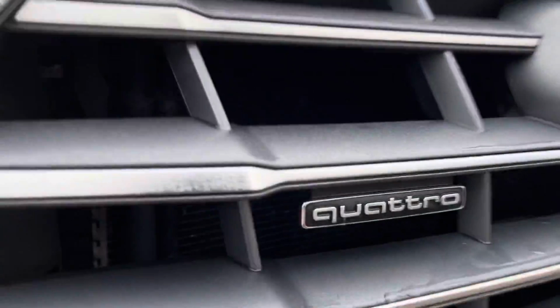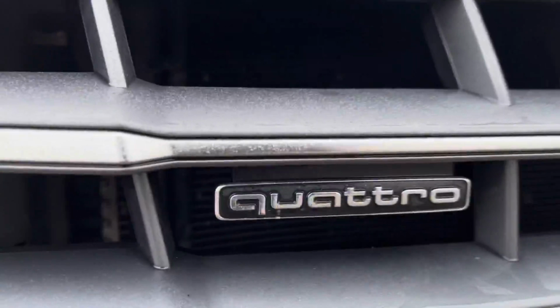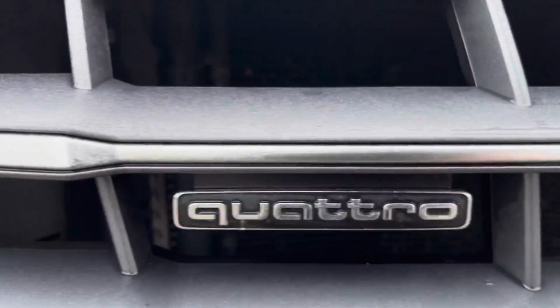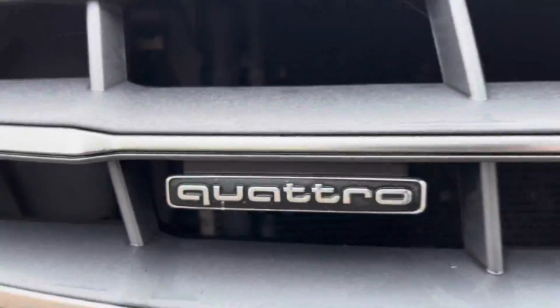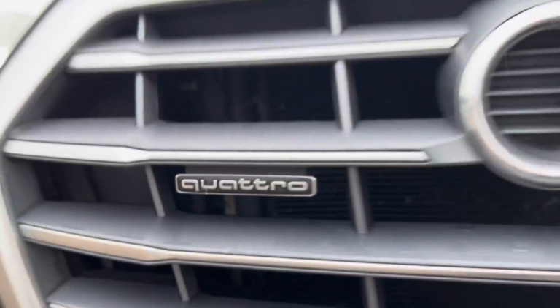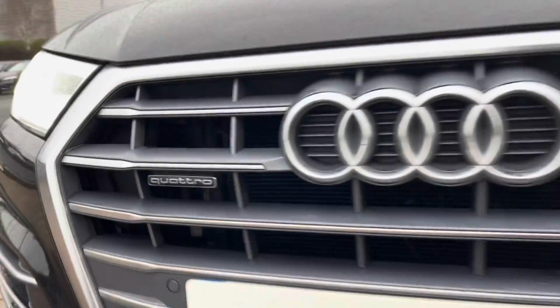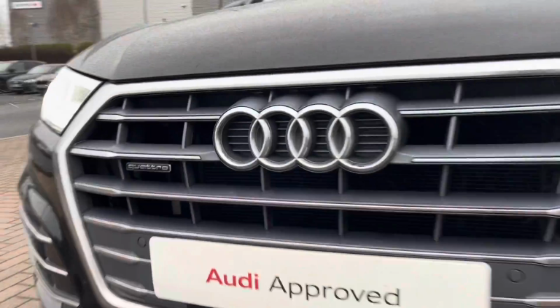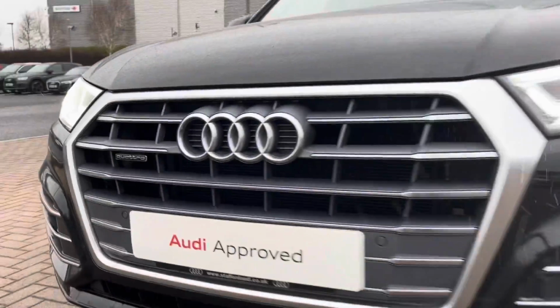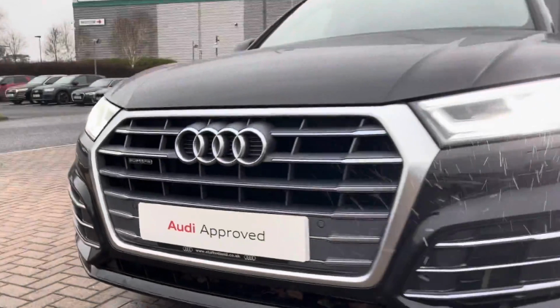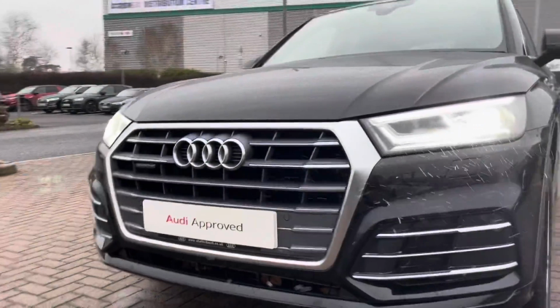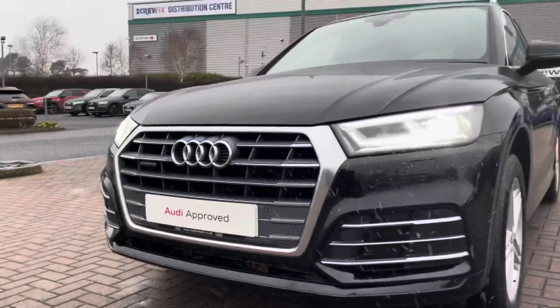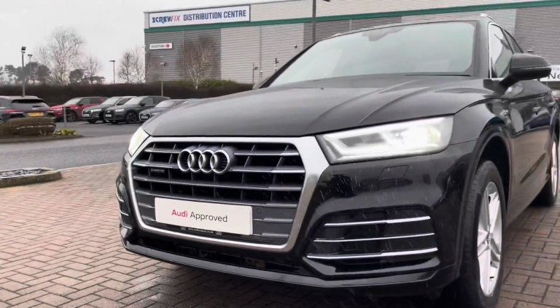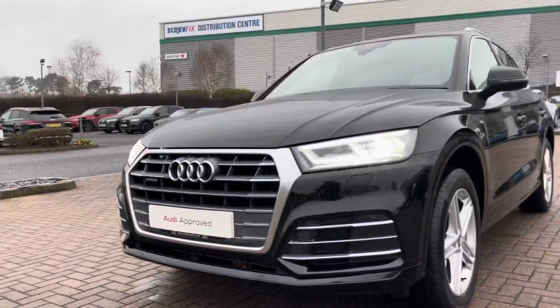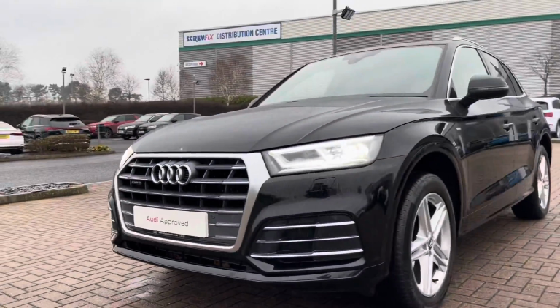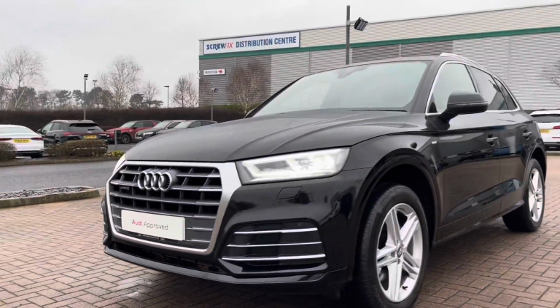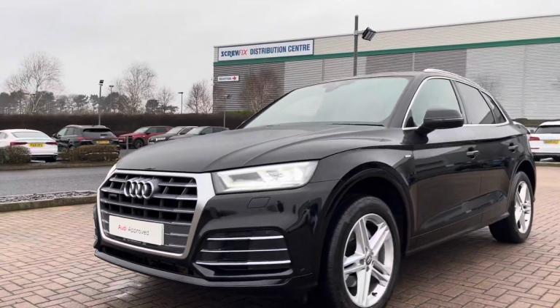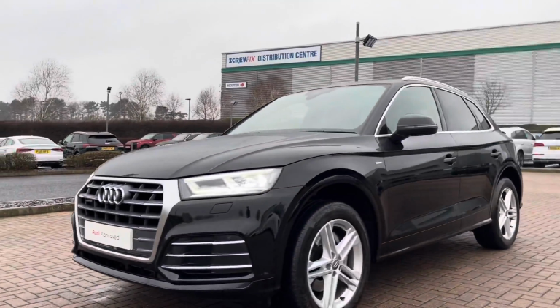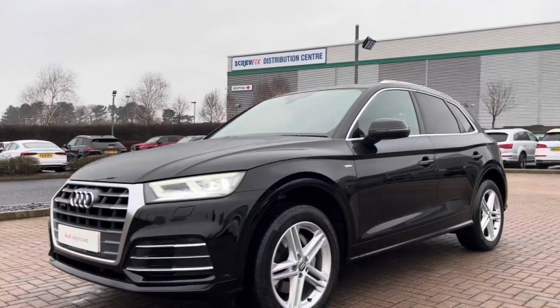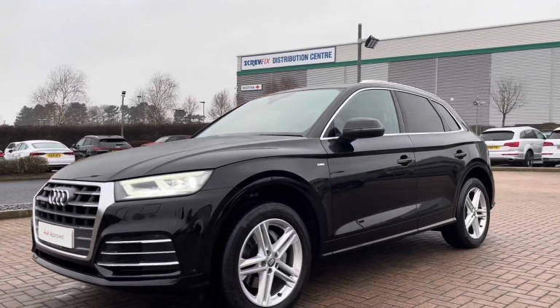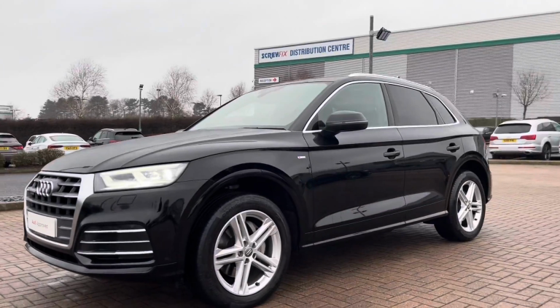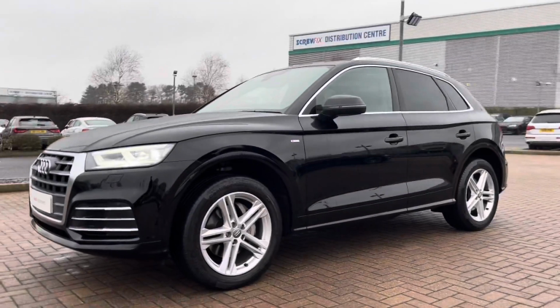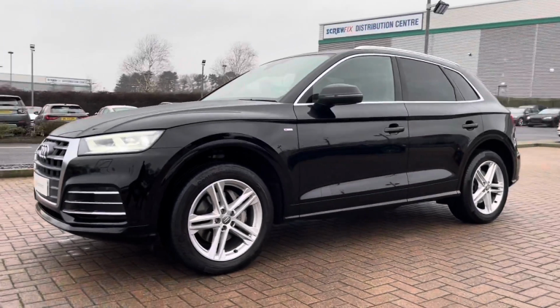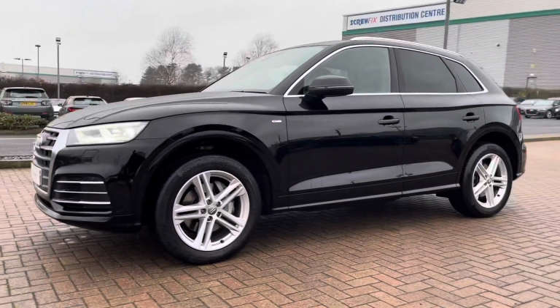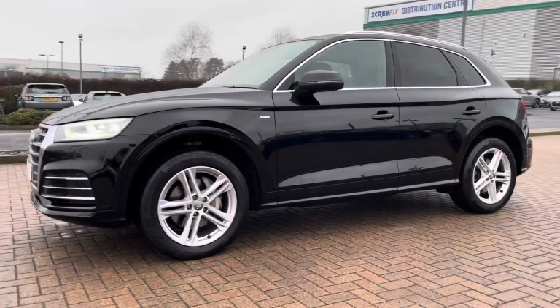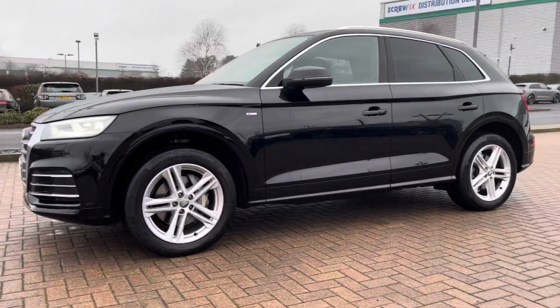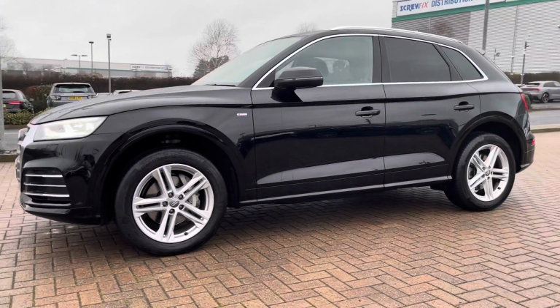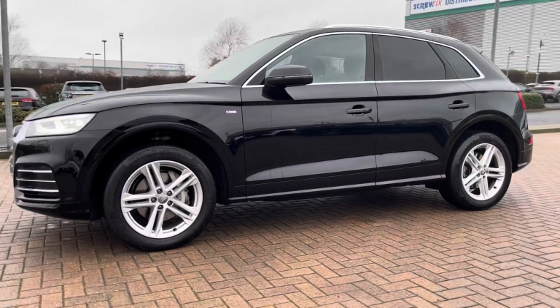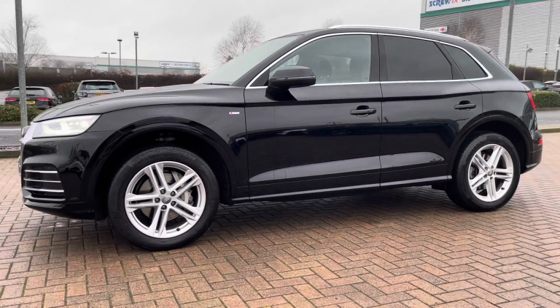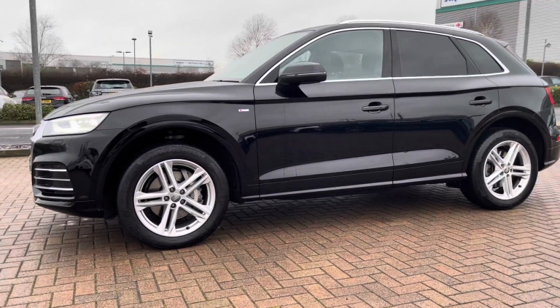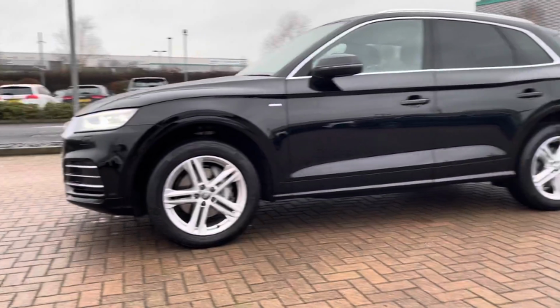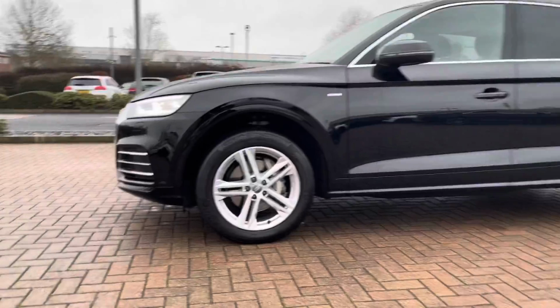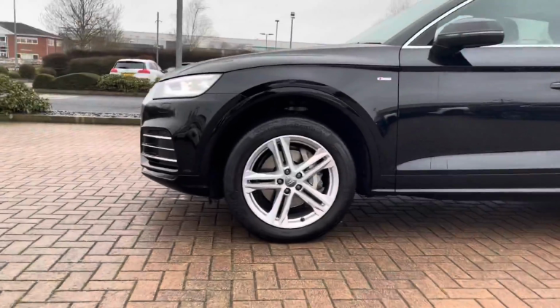Quattro means this vehicle is four-wheel drive. We've got the LED headlights, great for visibility whatever the weather. Making our way around to the side, we've got the gorgeous five twin-spoke star design.